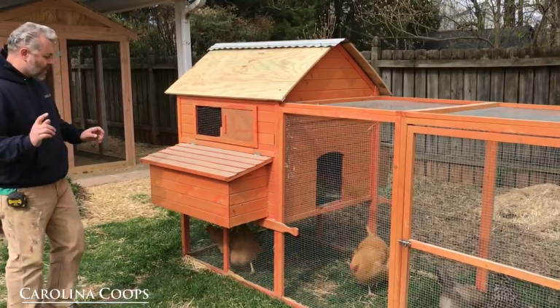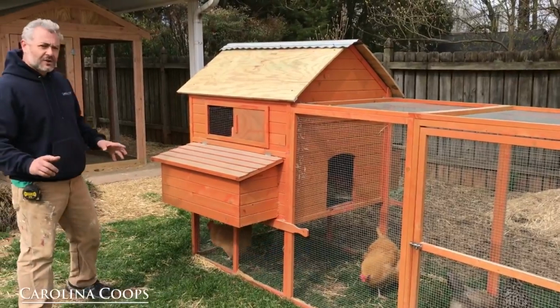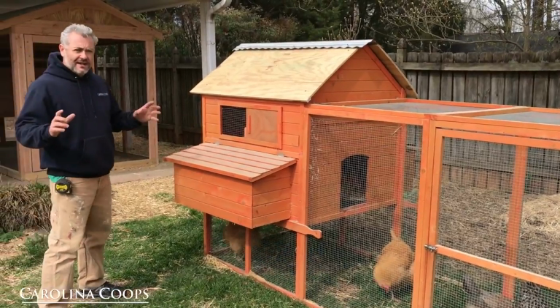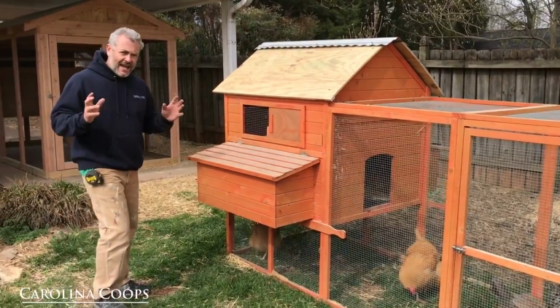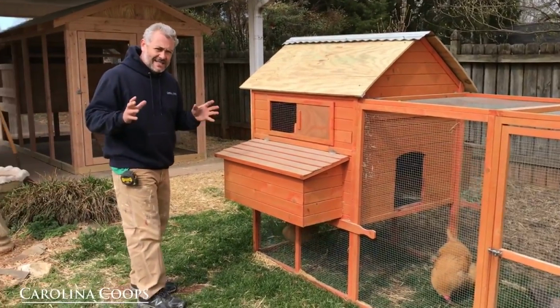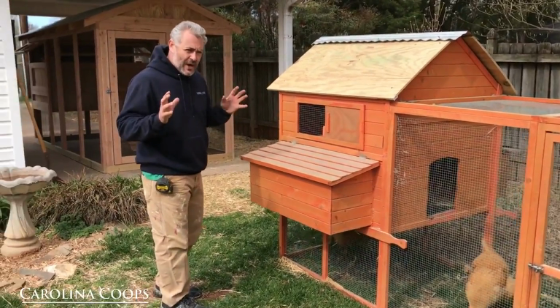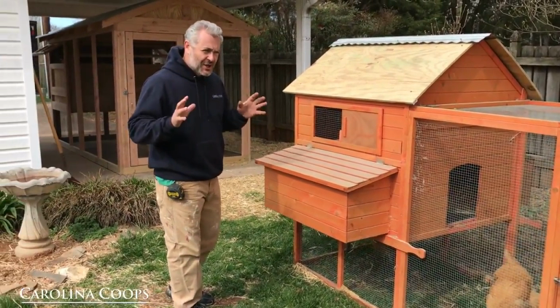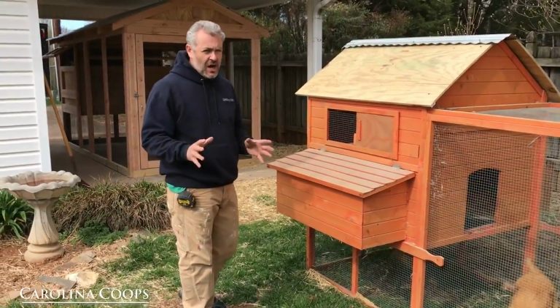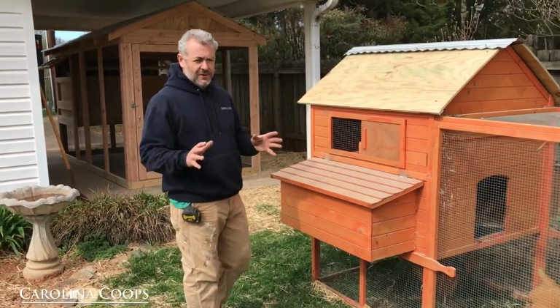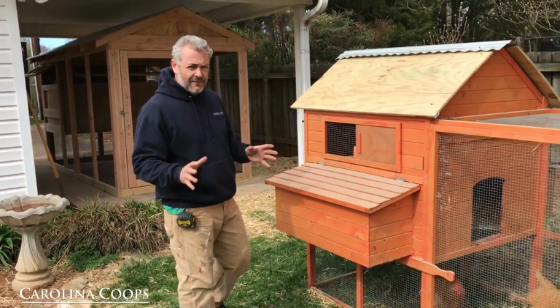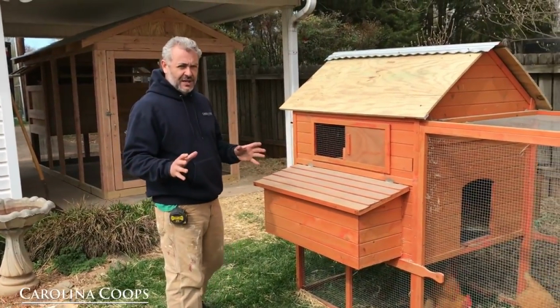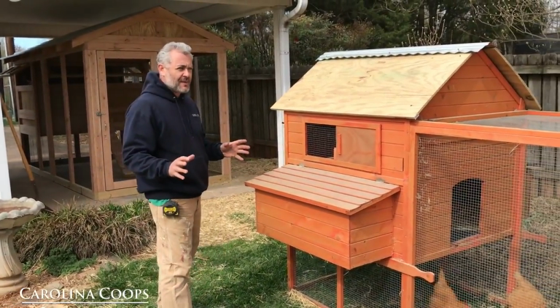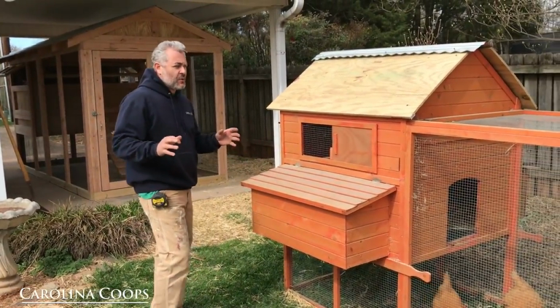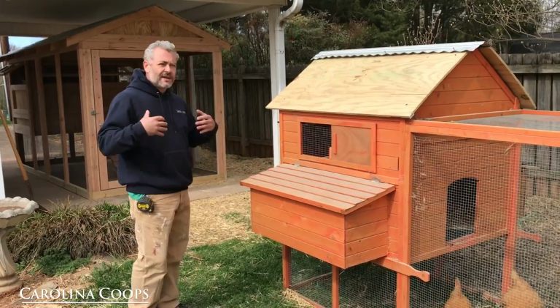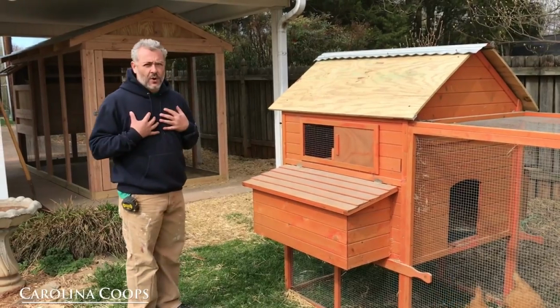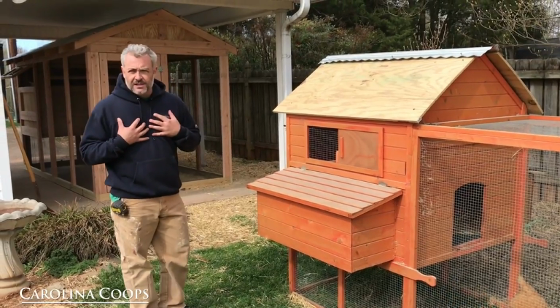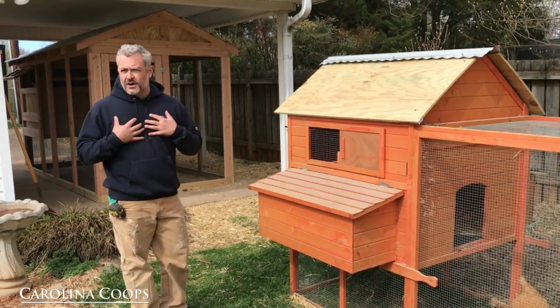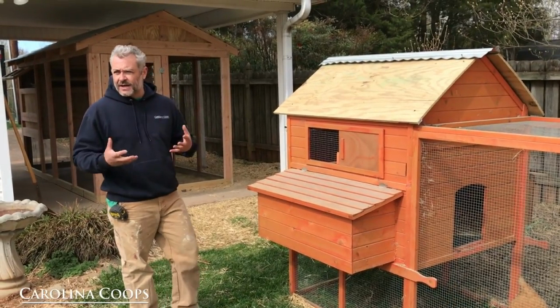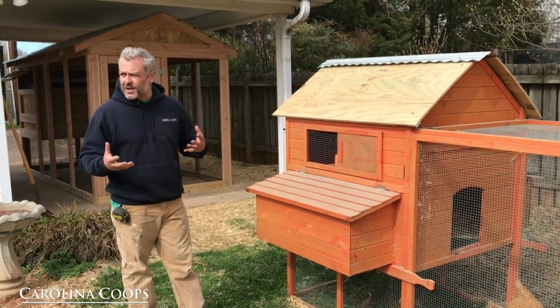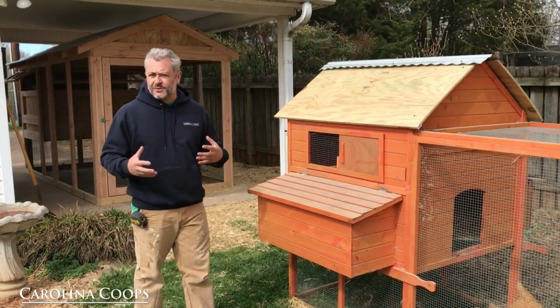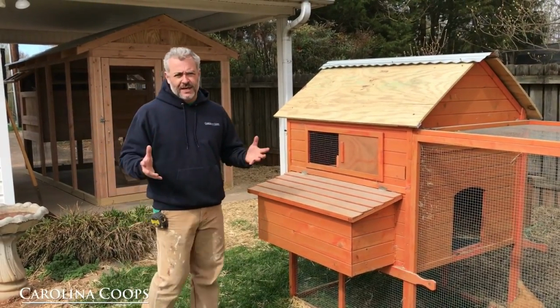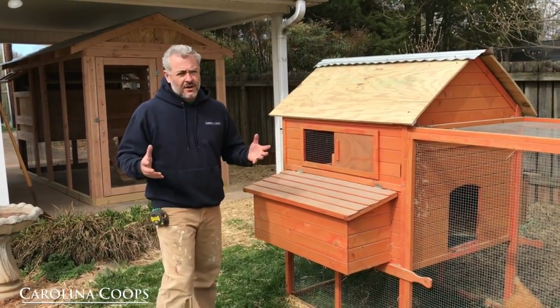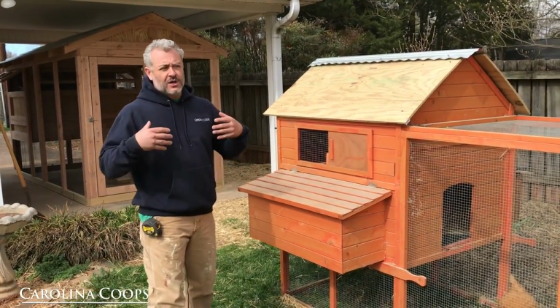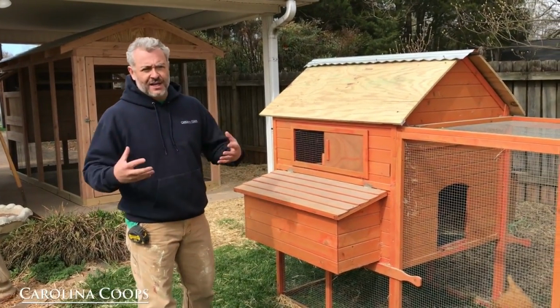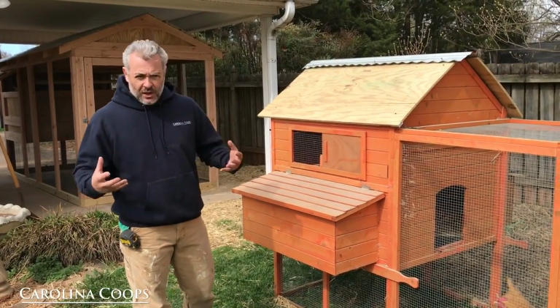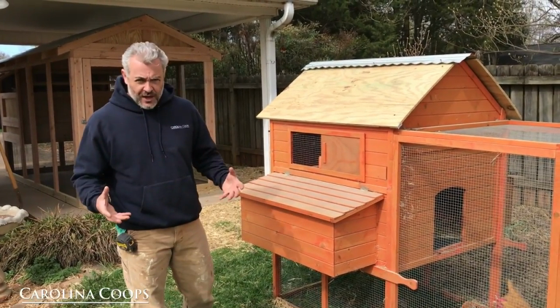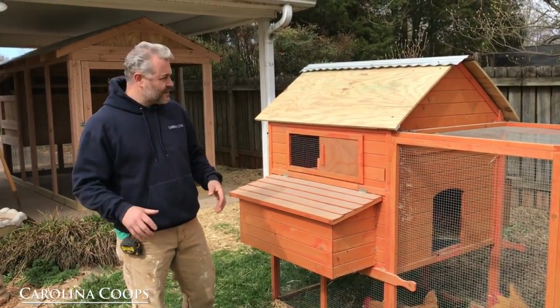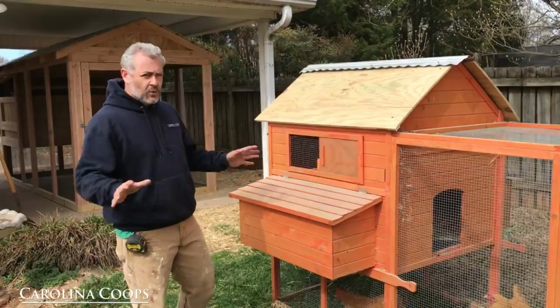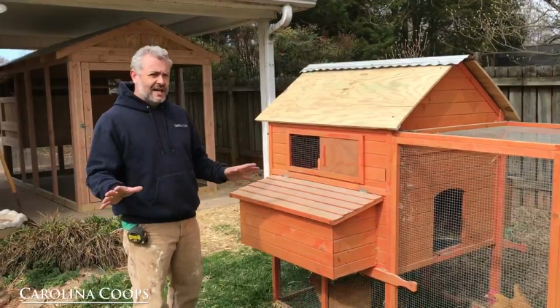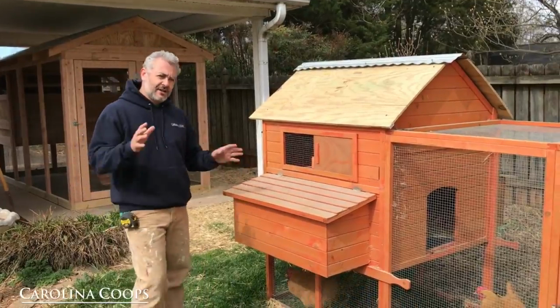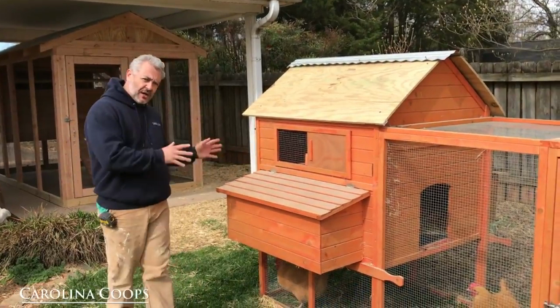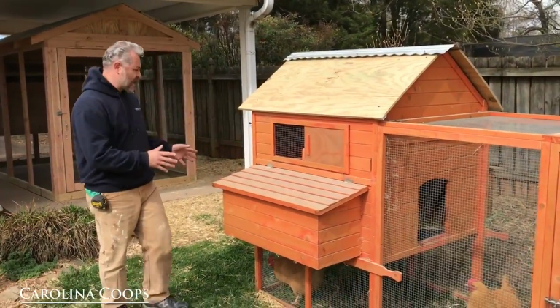The thing I can't stress enough — if you're shopping for a chicken coop, and we even get requests for our Carolina Coops custom coops to put in a pullout tray — worst idea. Here's another example.